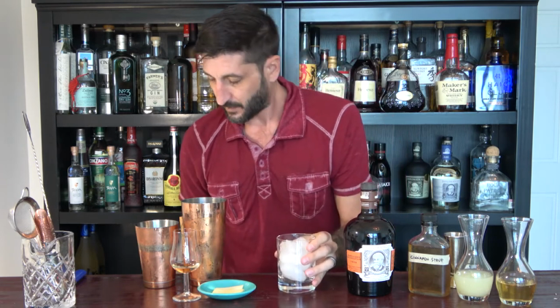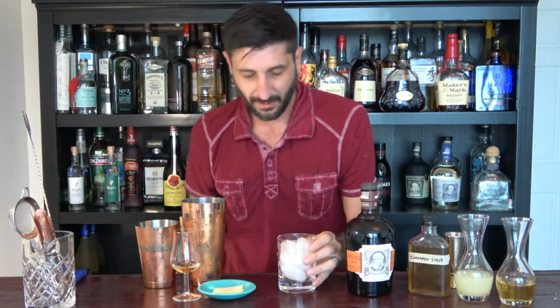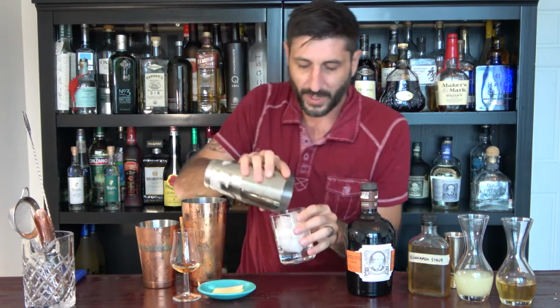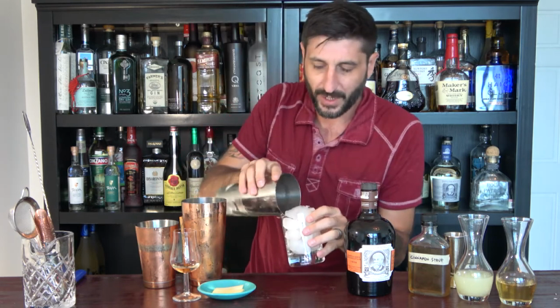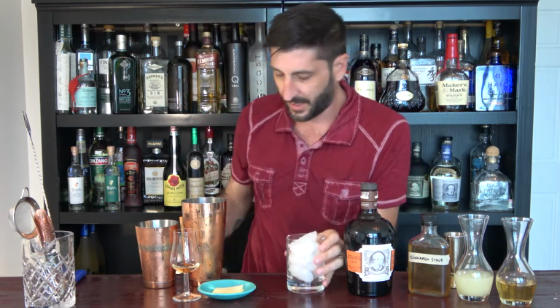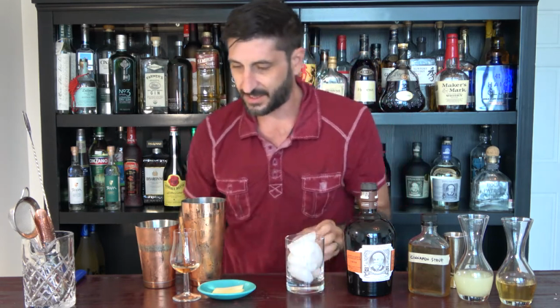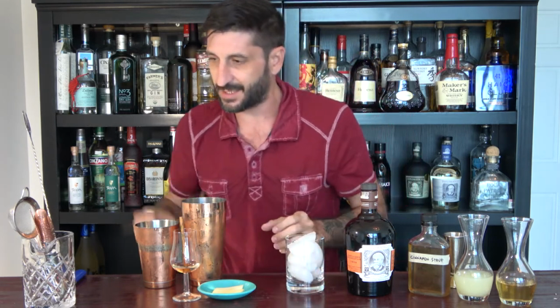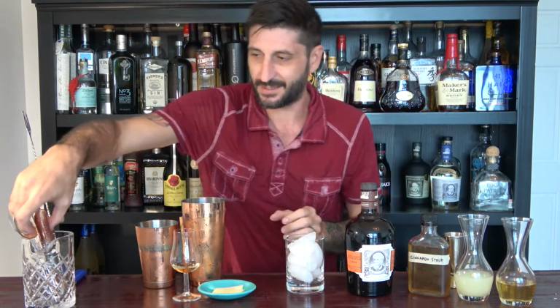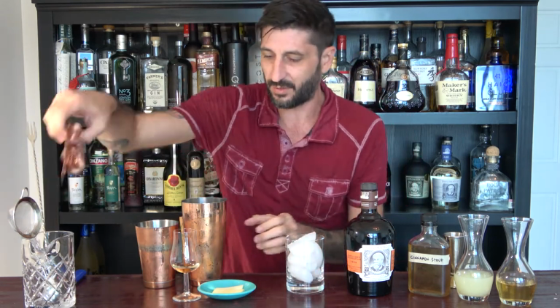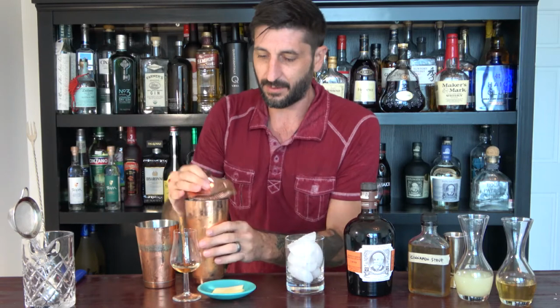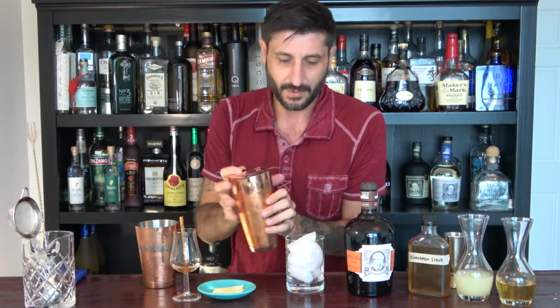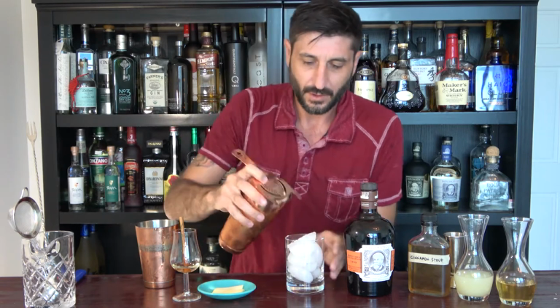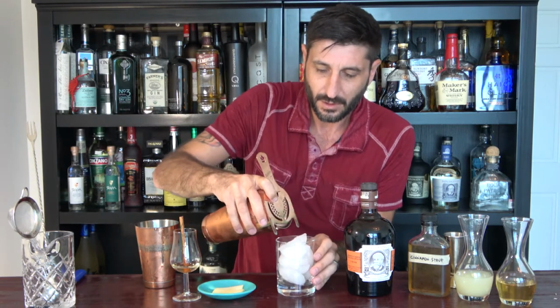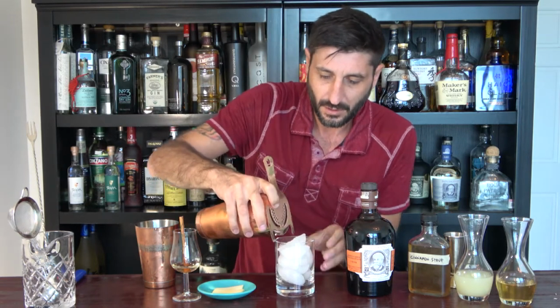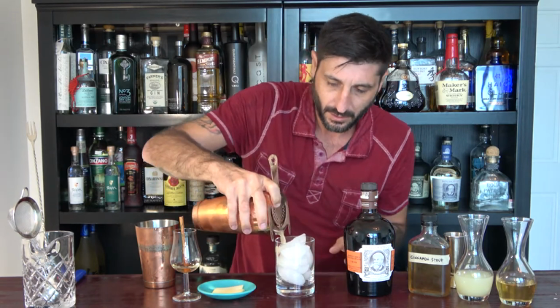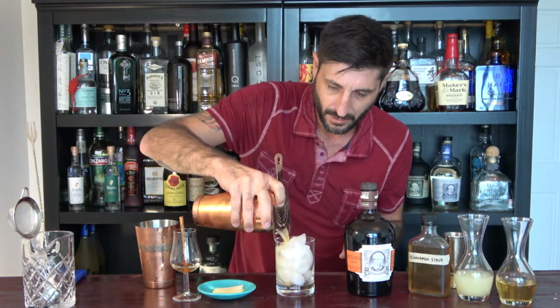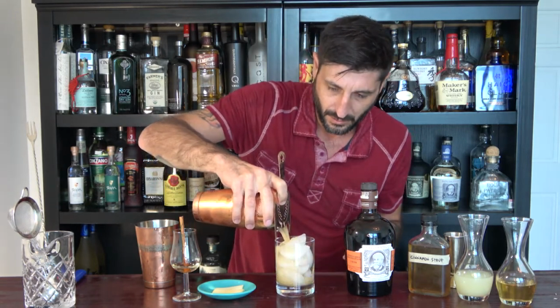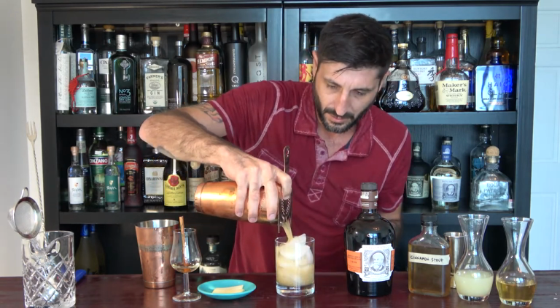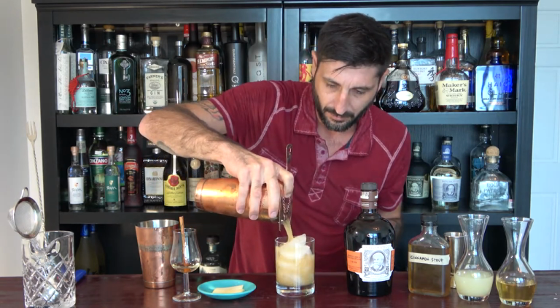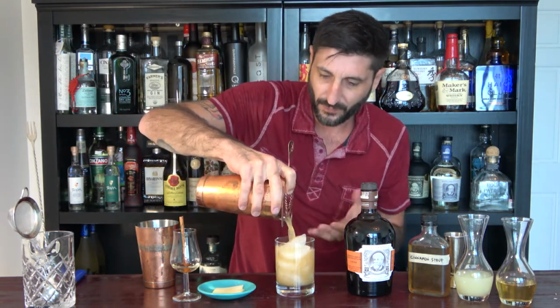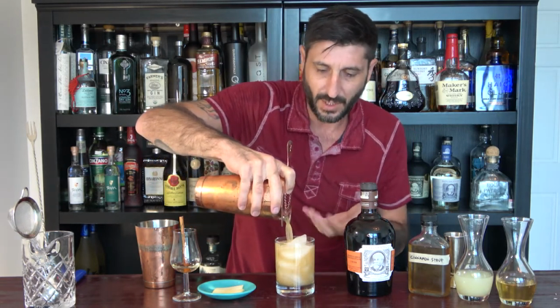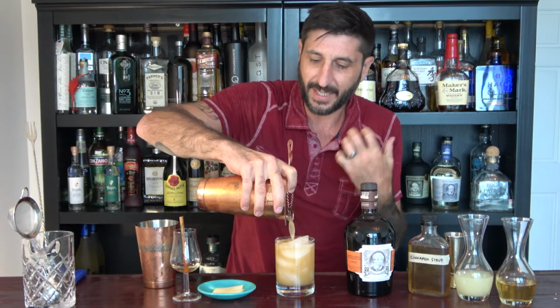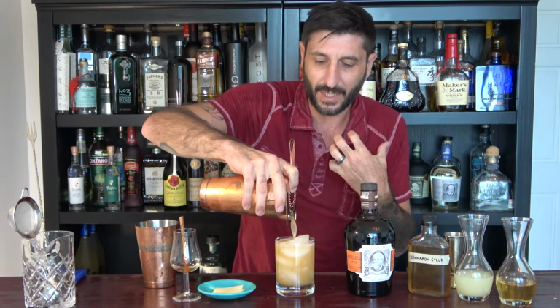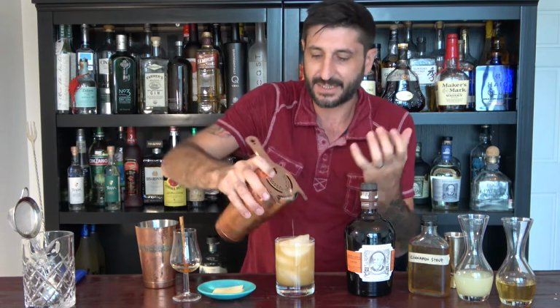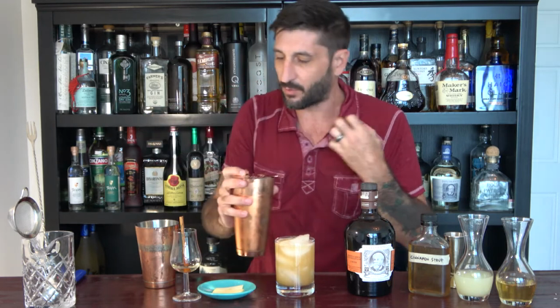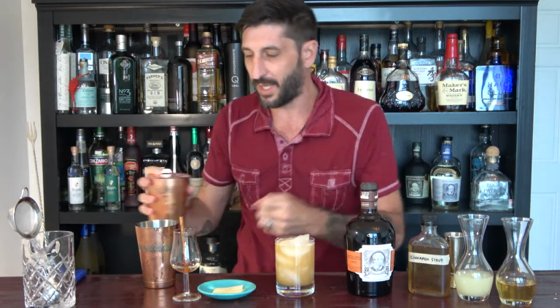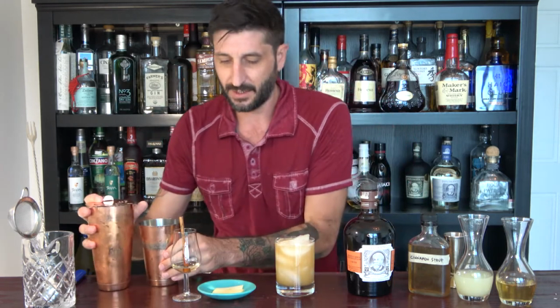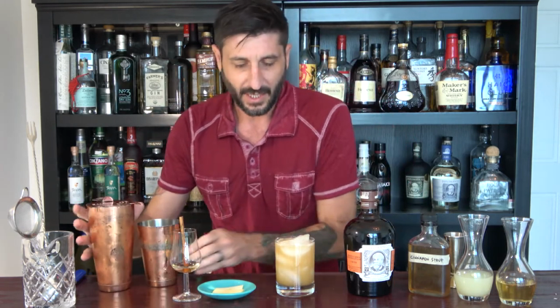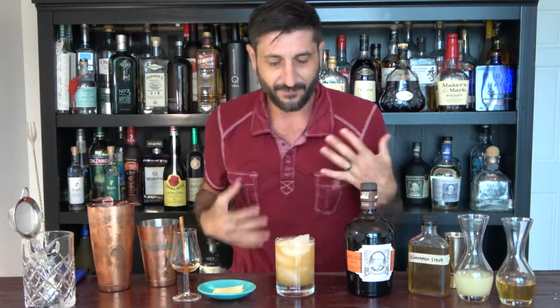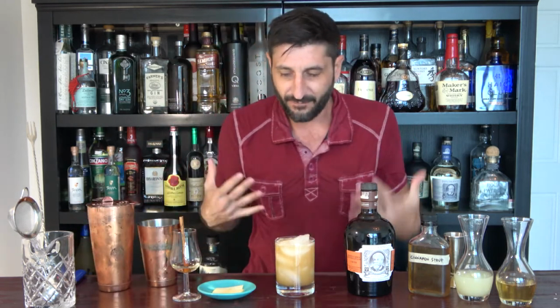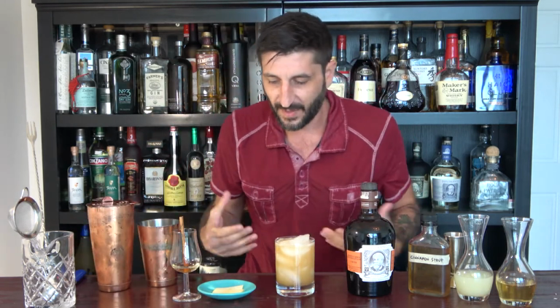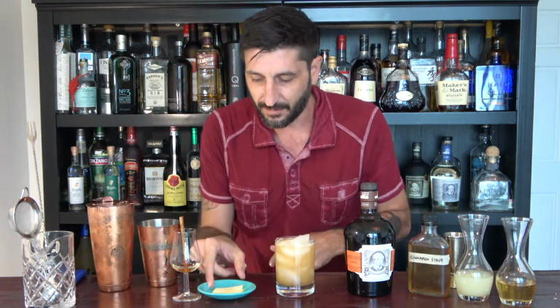We want to make quick holiday cocktails, and this is one of them. Beautiful color — I smell the apple, I get the cinnamon right away. I can feel that fall vibe coming.